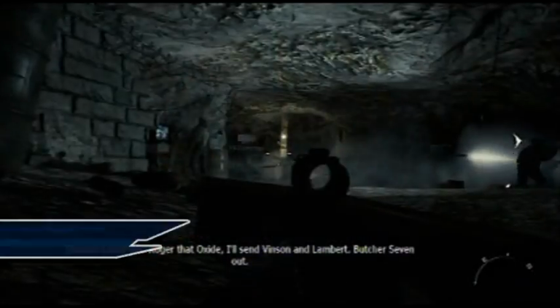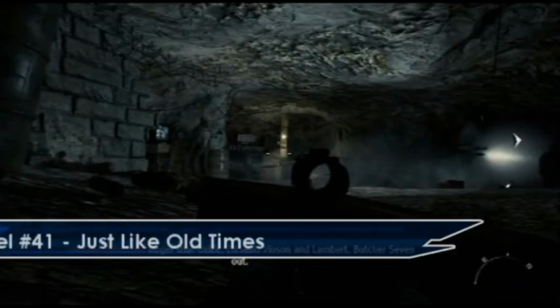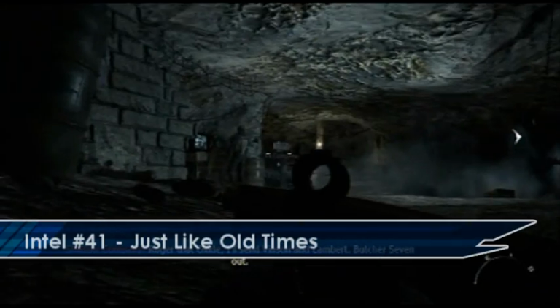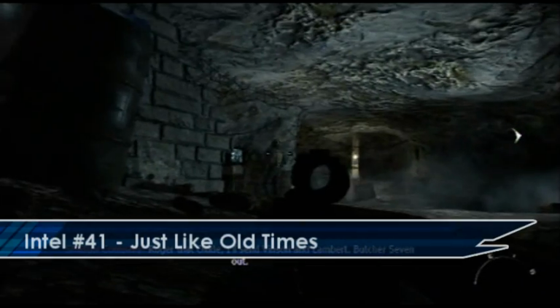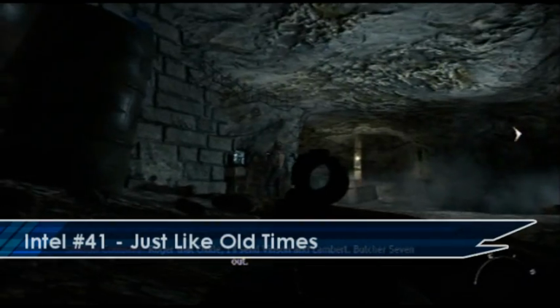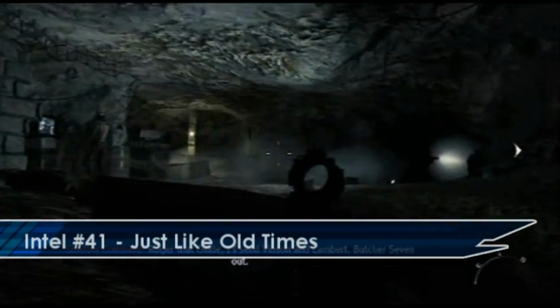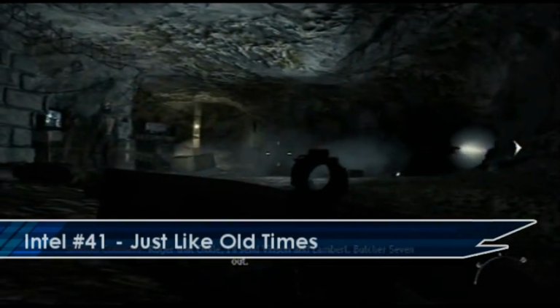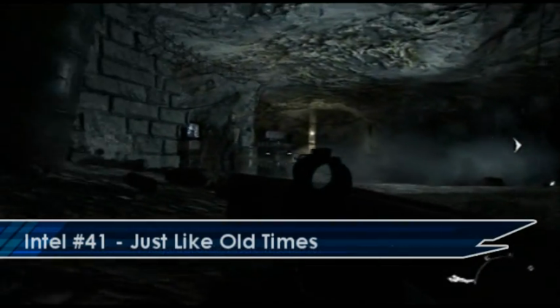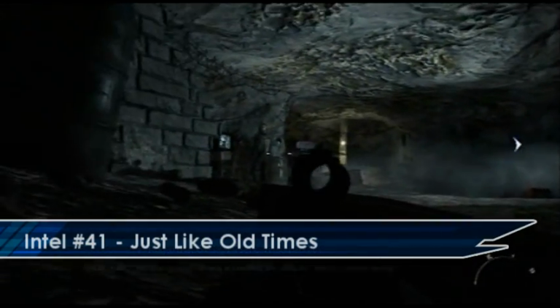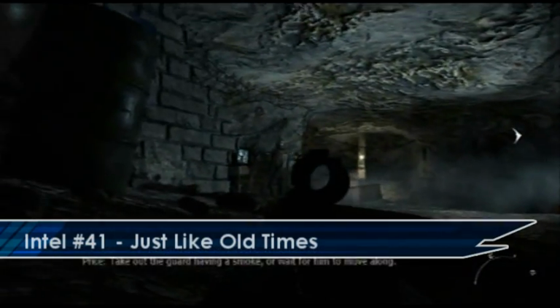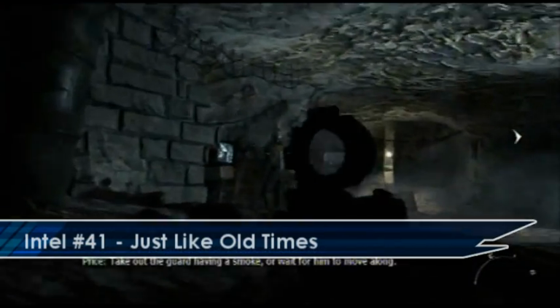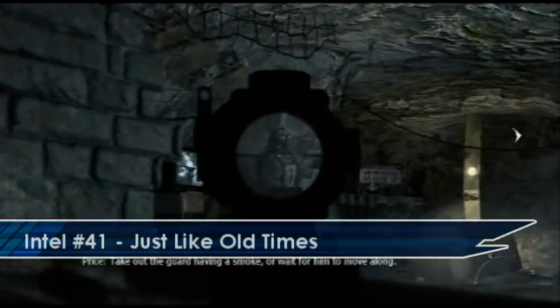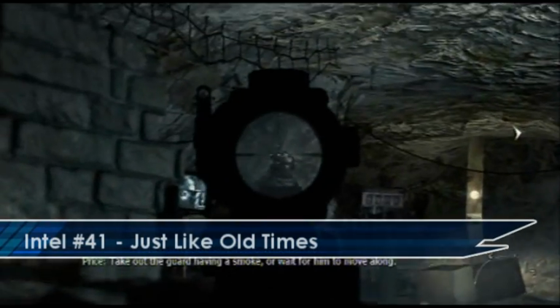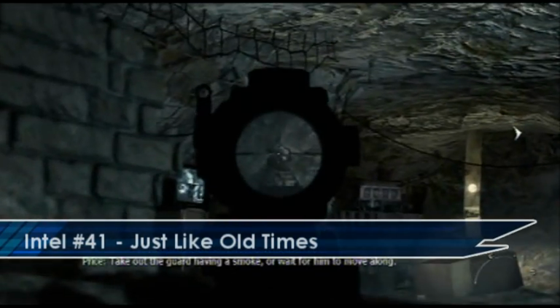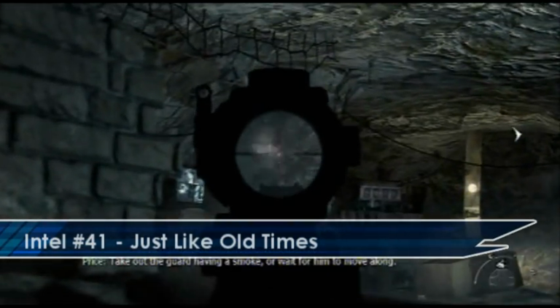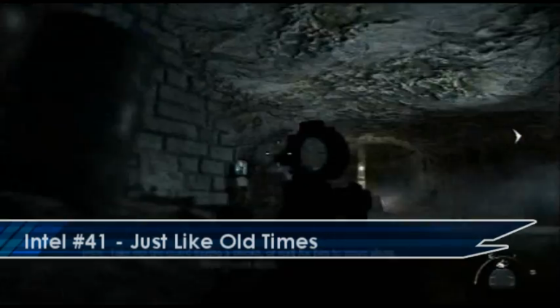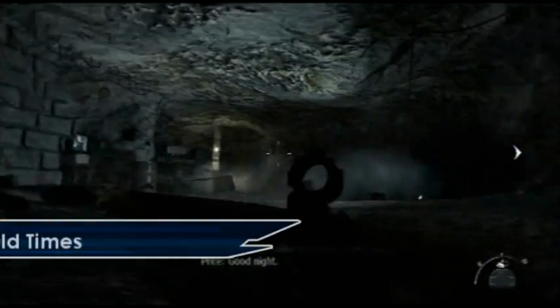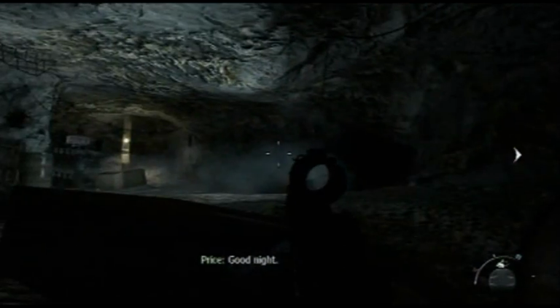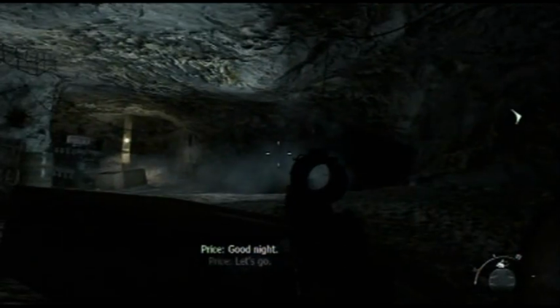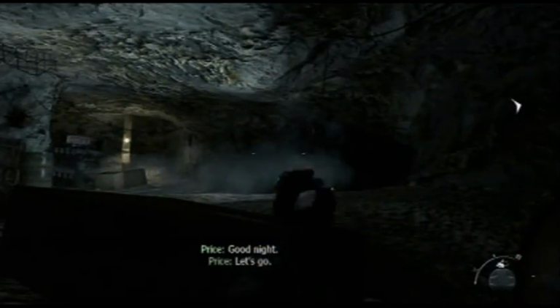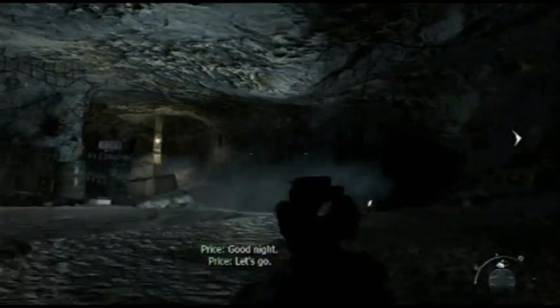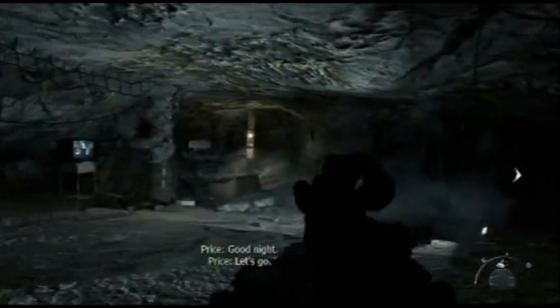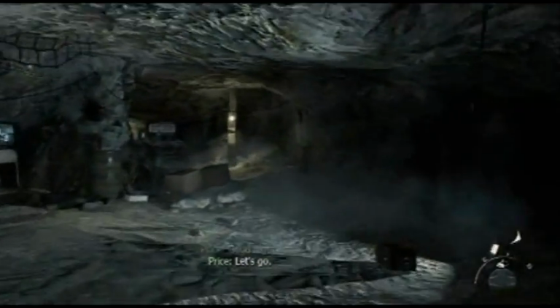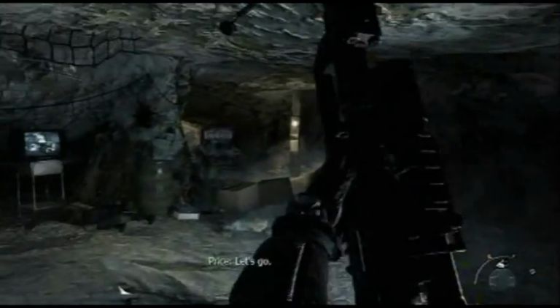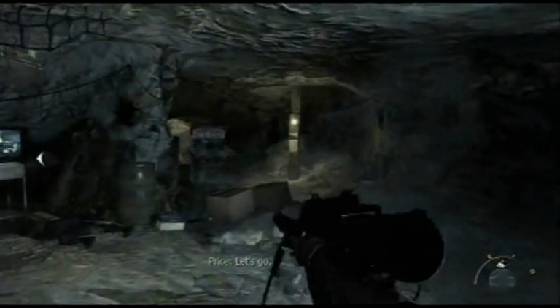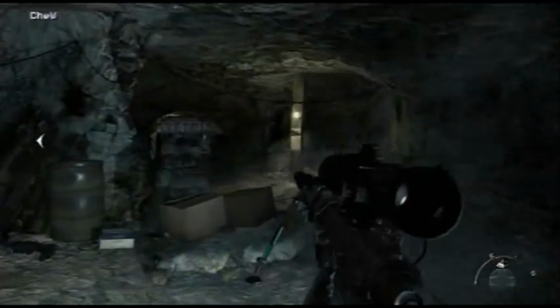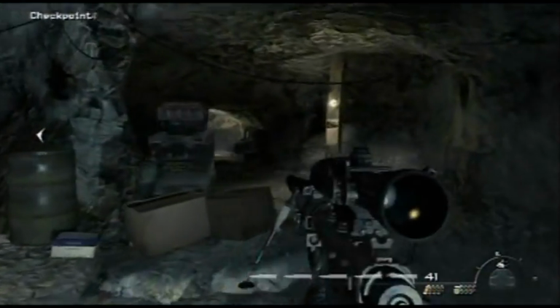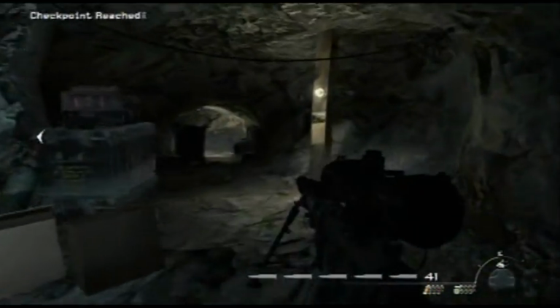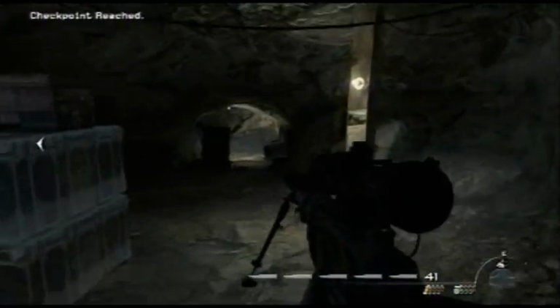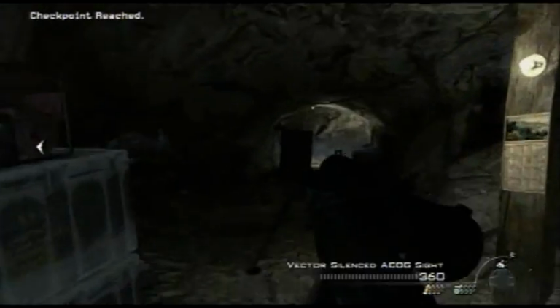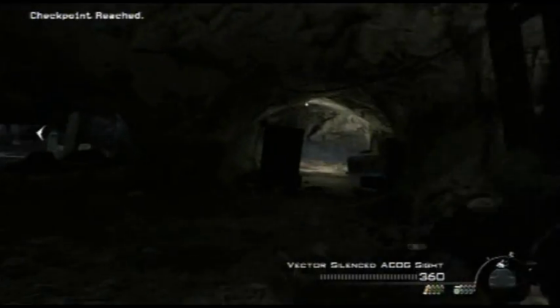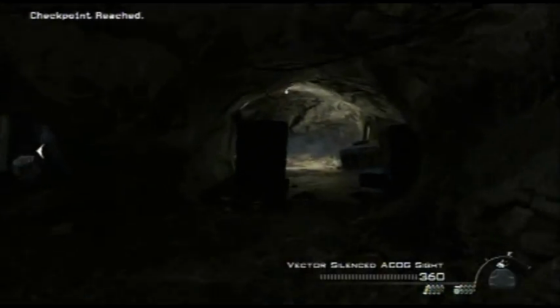On the next mission when you enter your first cave you have to go over on the left with Price and lay down. If you take out the guard and then run over to the right hand side instead of going left with him, then you'll find the Intel laid on a crate.